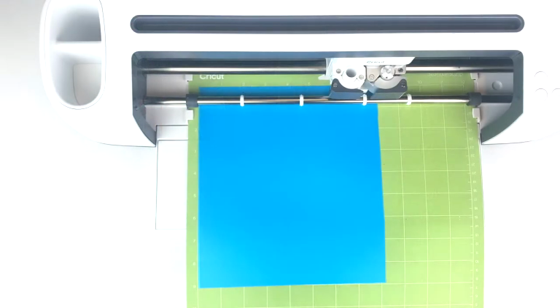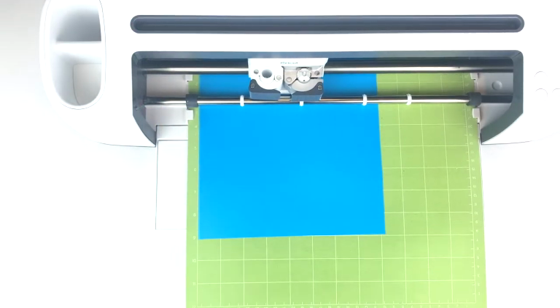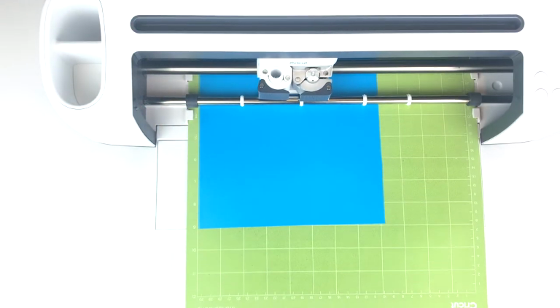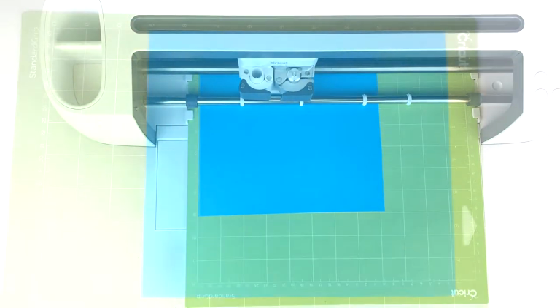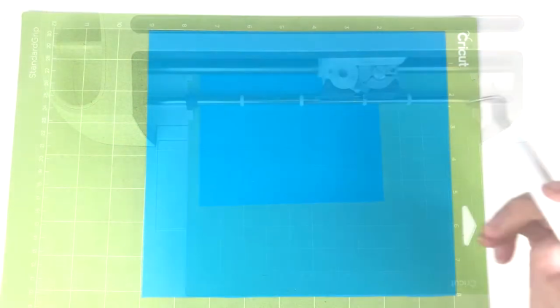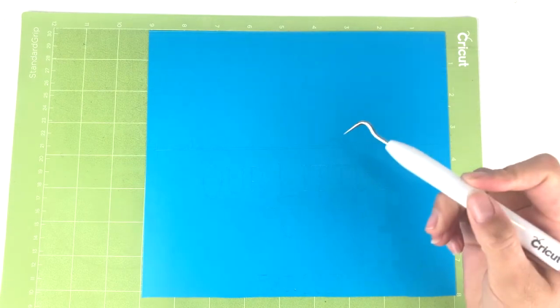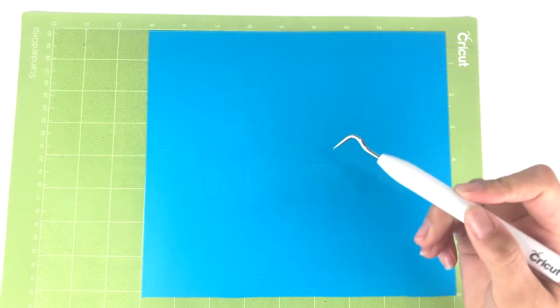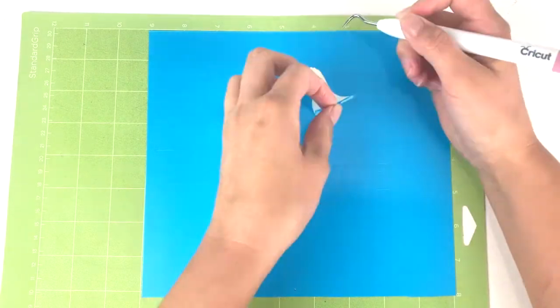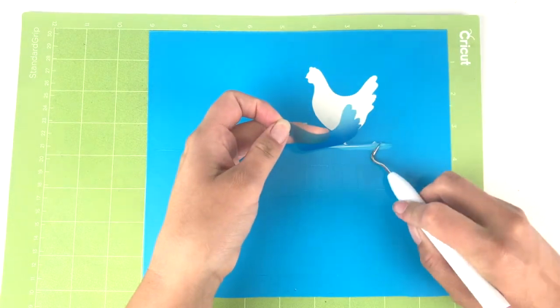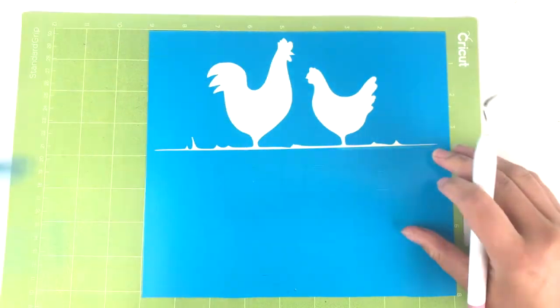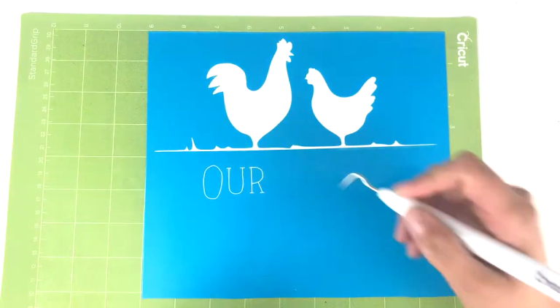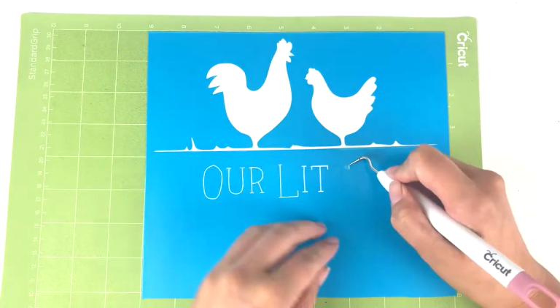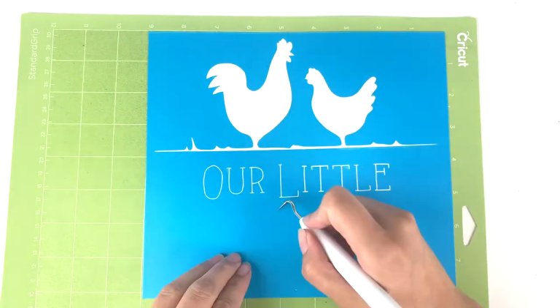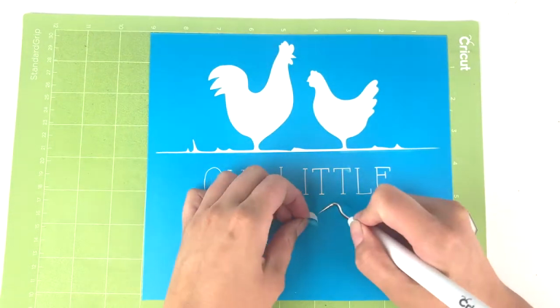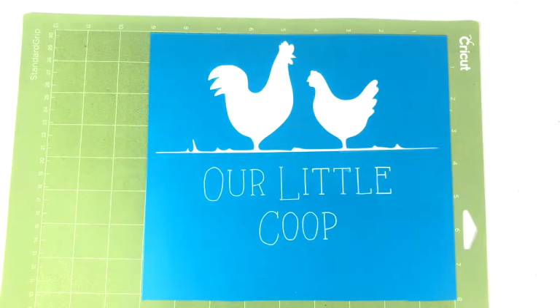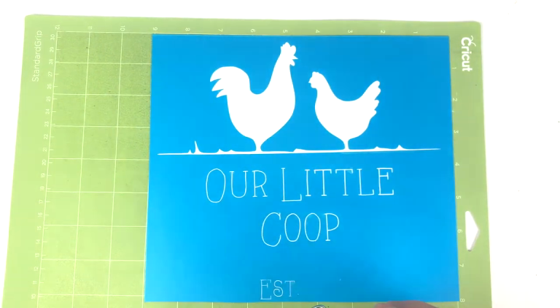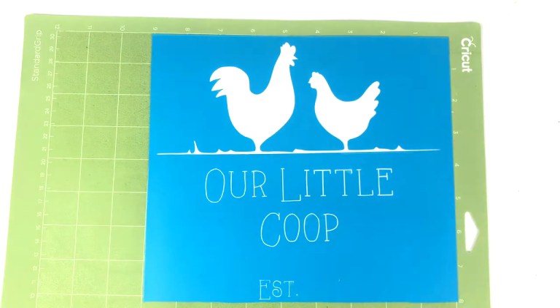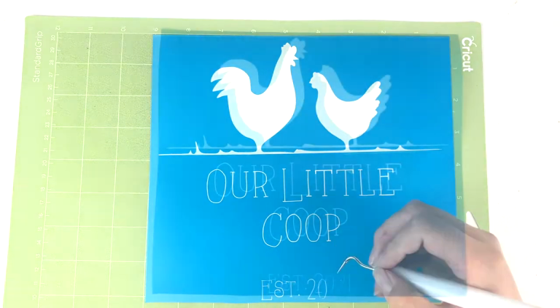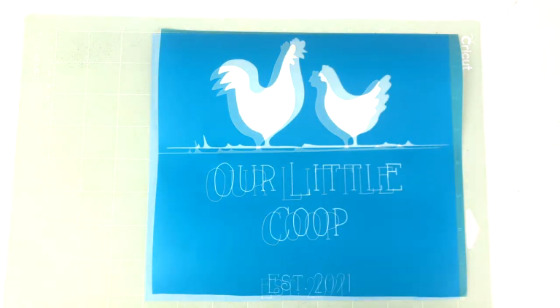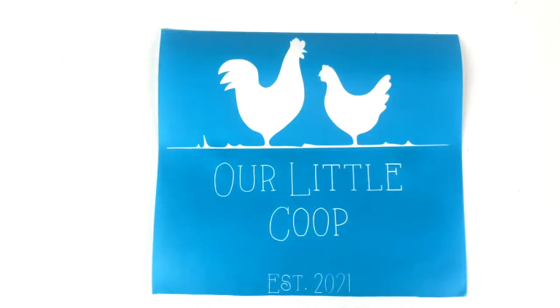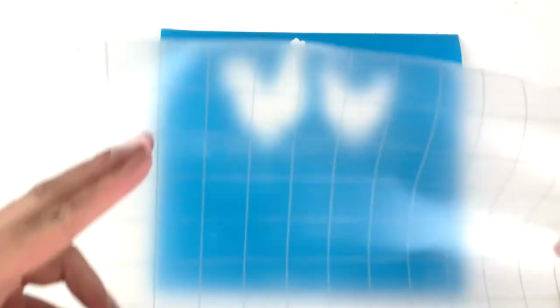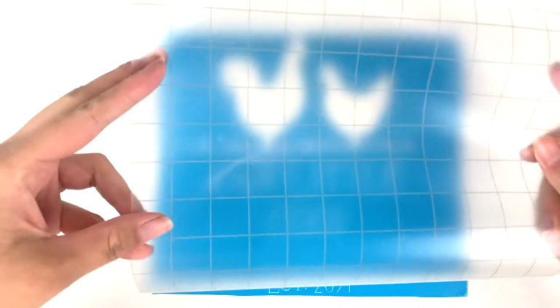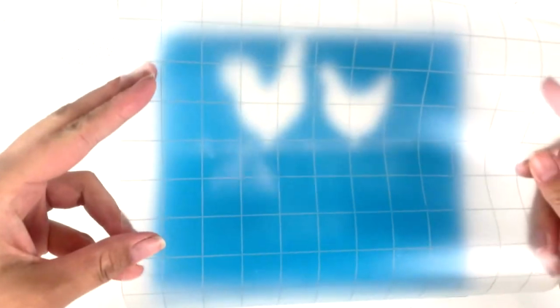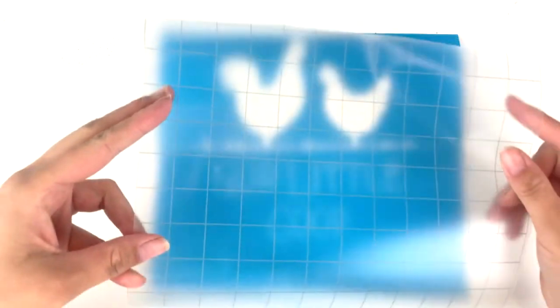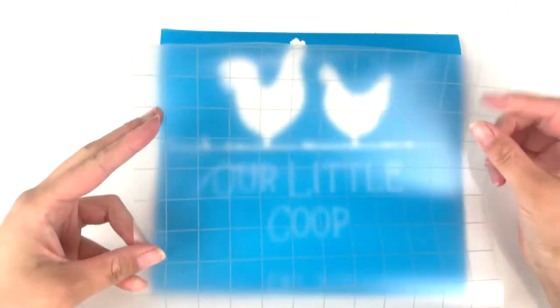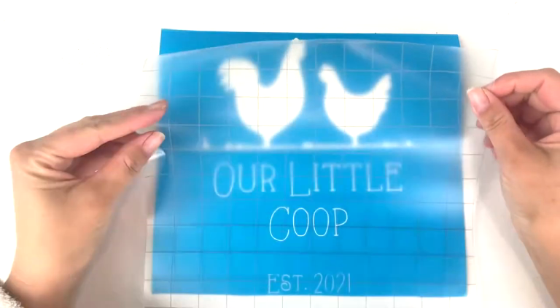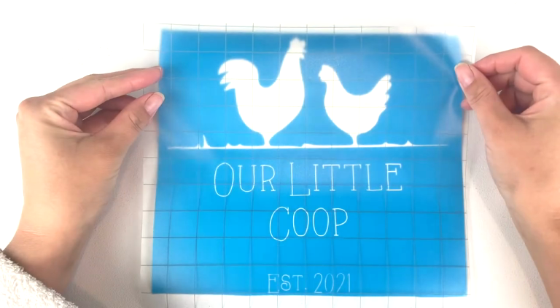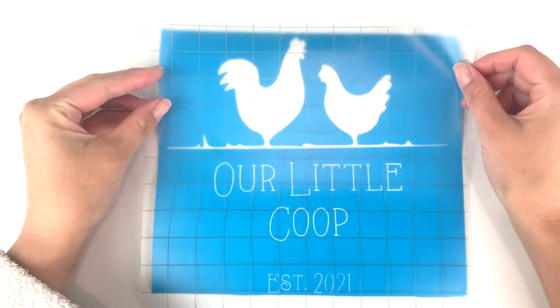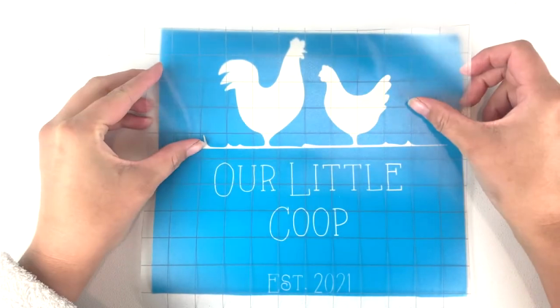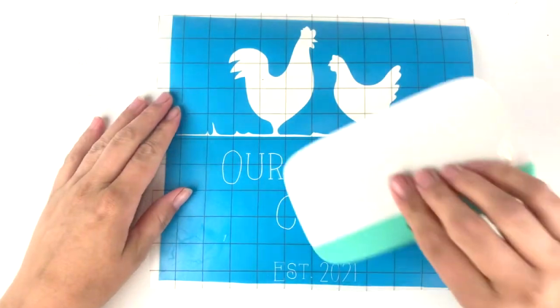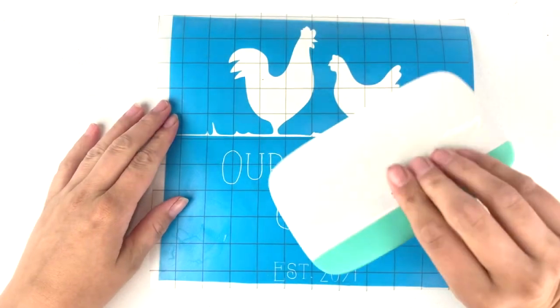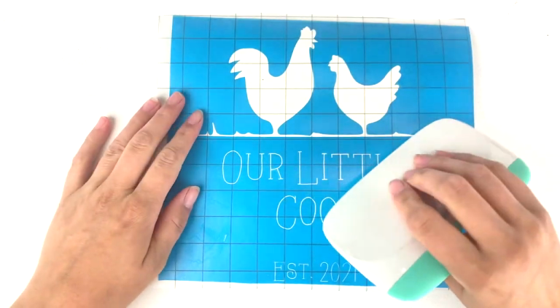Just choose your design and weed out the parts that you want to paint. Add some transfer paper to your design to keep everything where it's supposed to be, and use your scraper tool to make sure it's good and stuck.